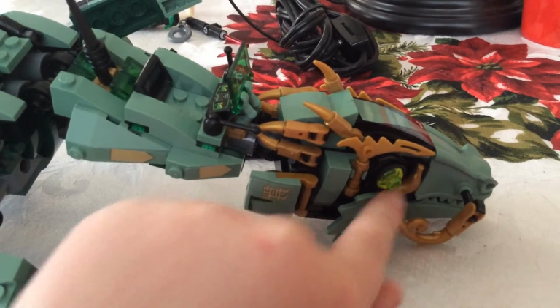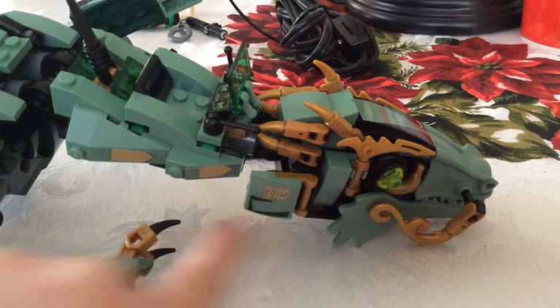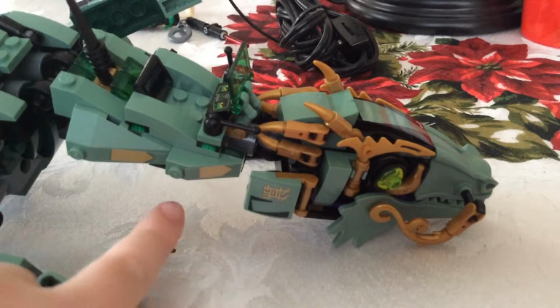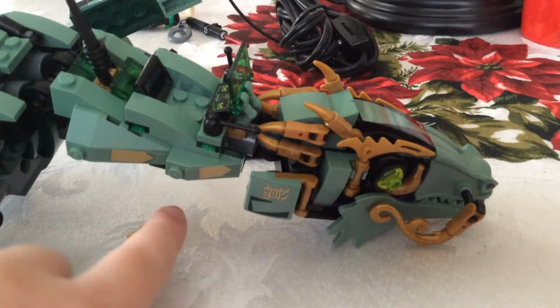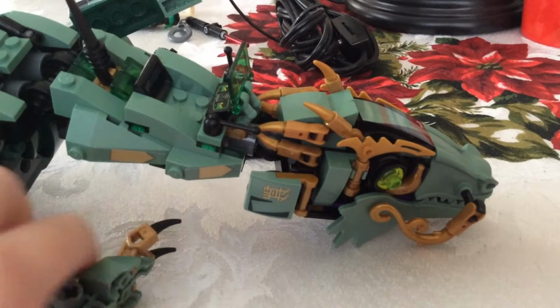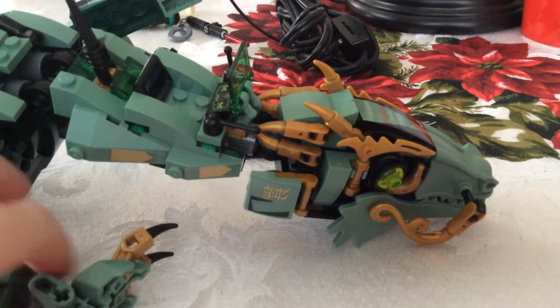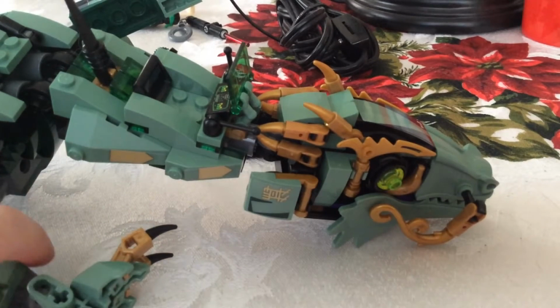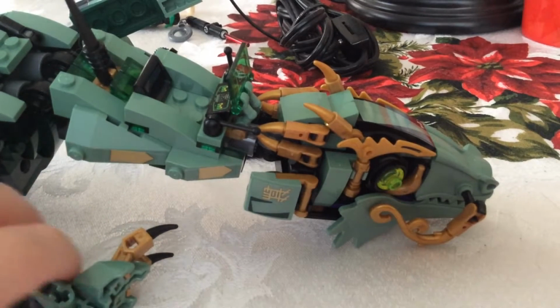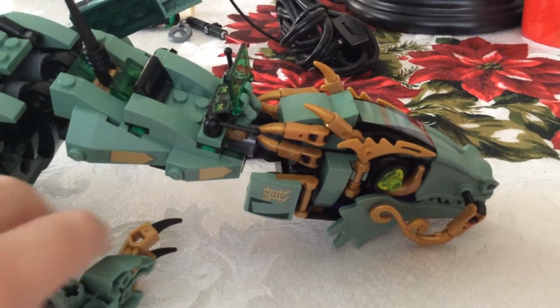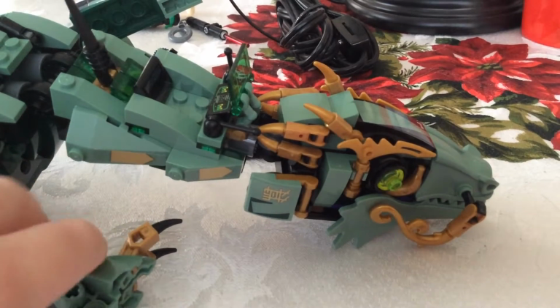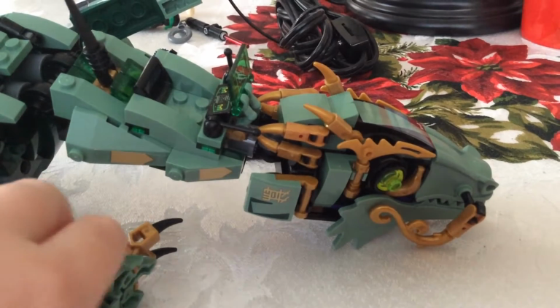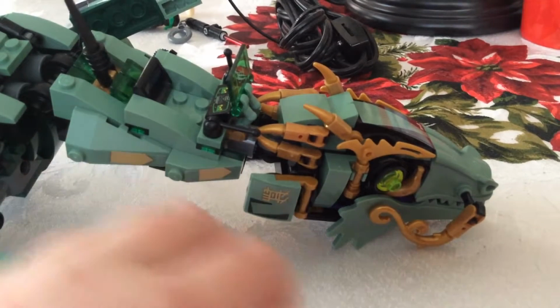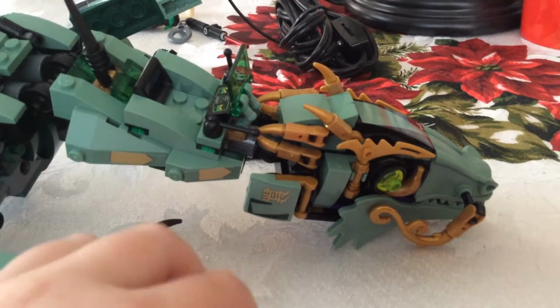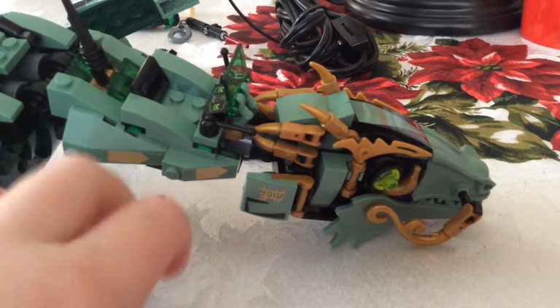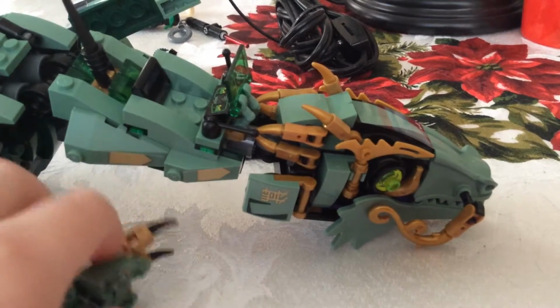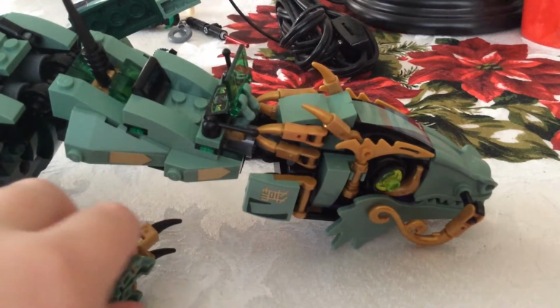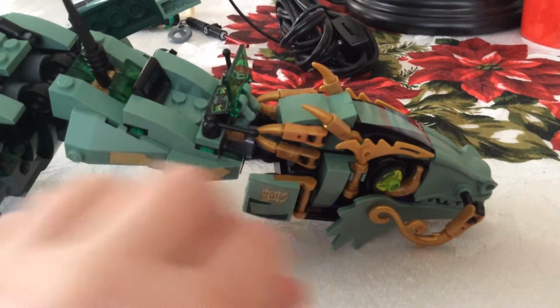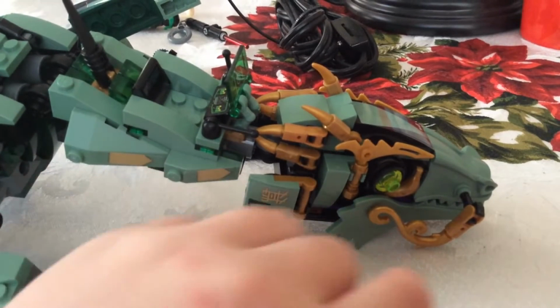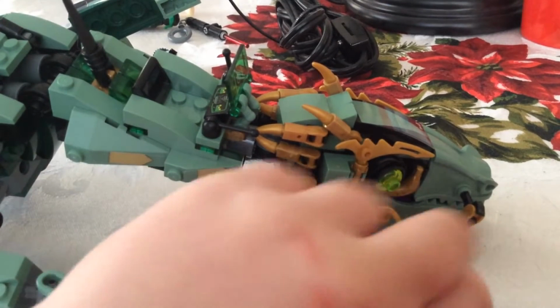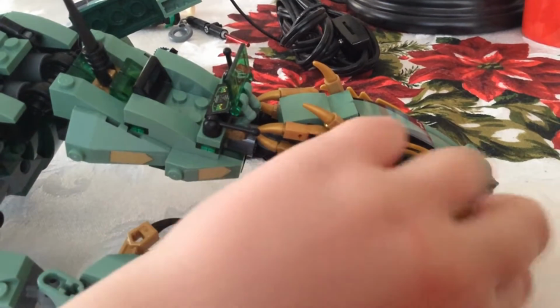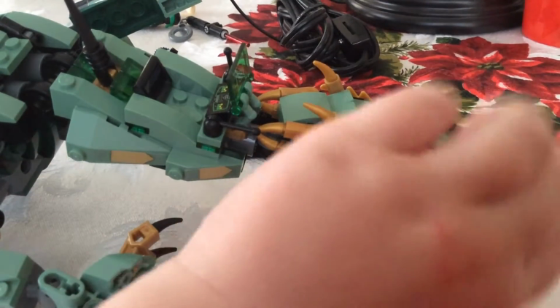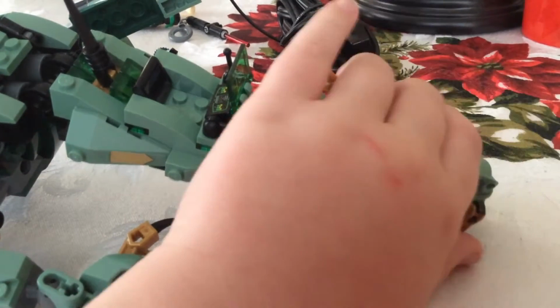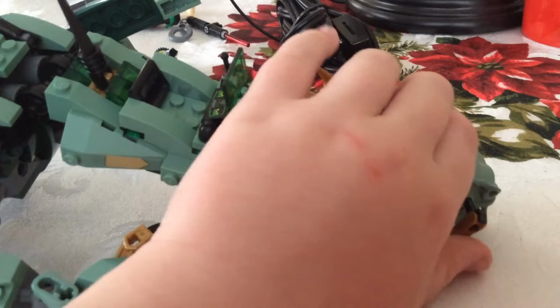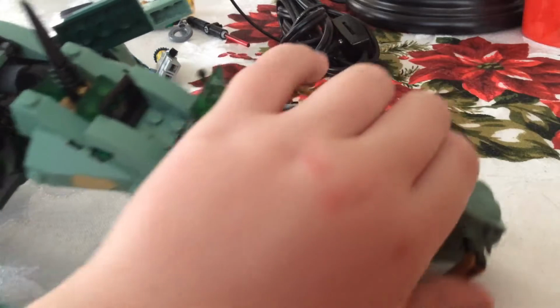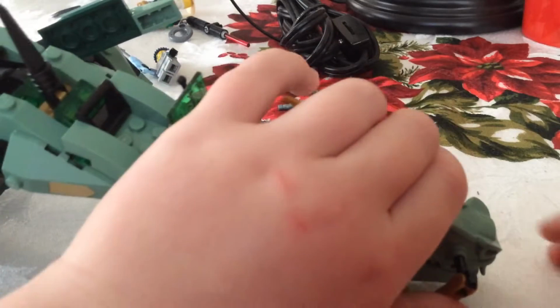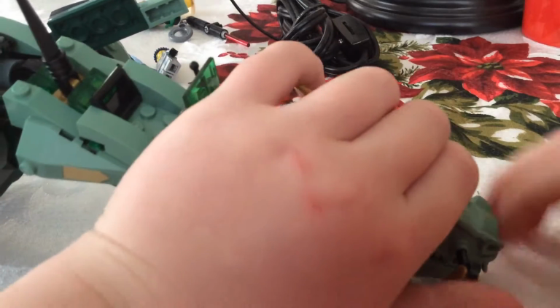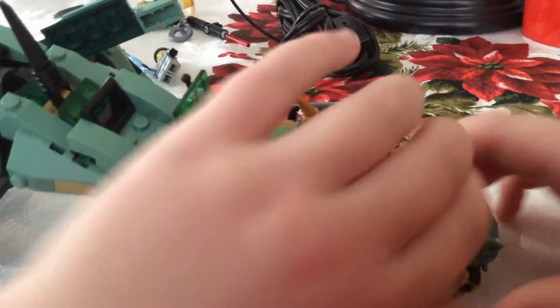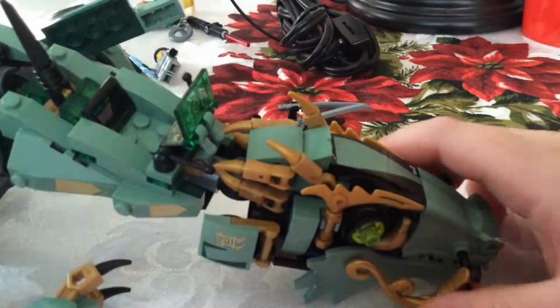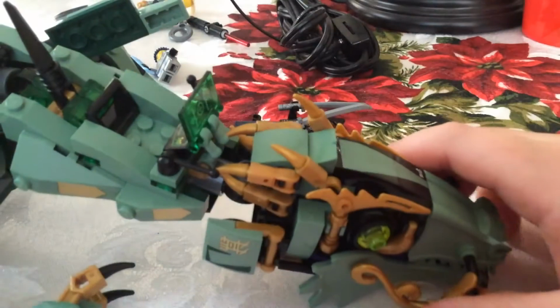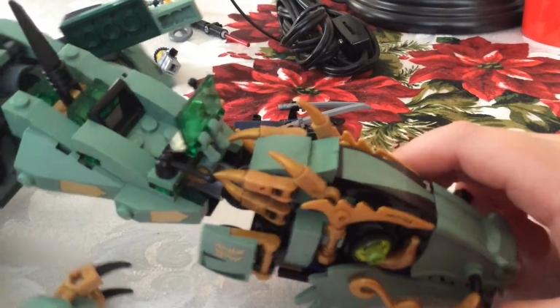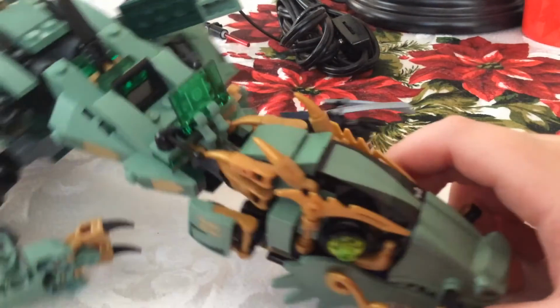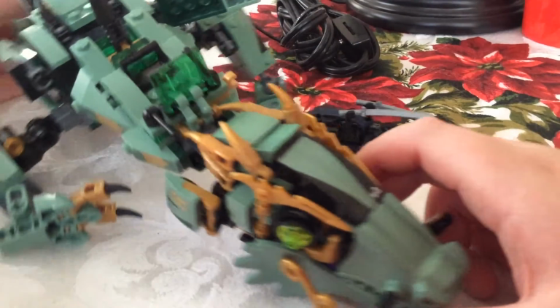Oh yeah, there are lots of stickers in this set, but that's okay as long as you can put them on good. Then we have some more clever brickies.